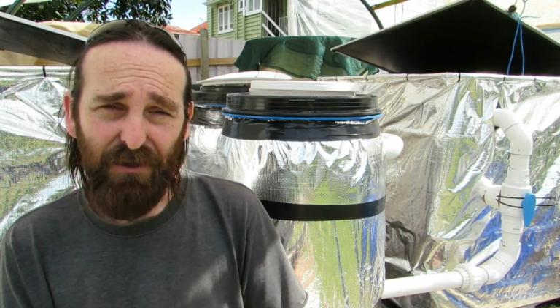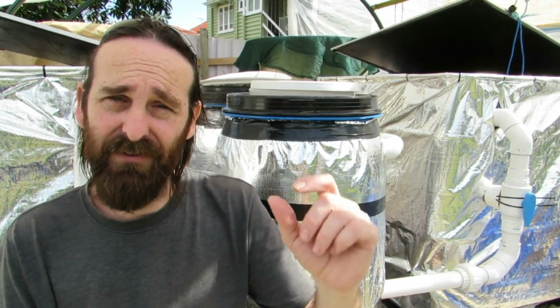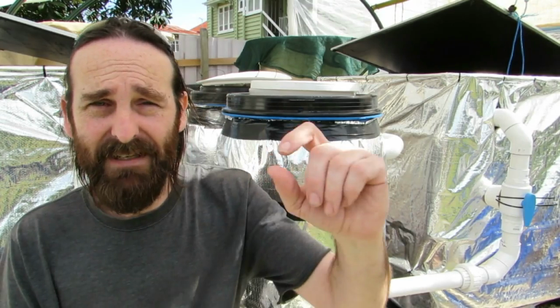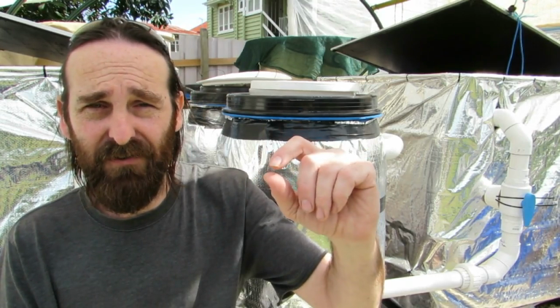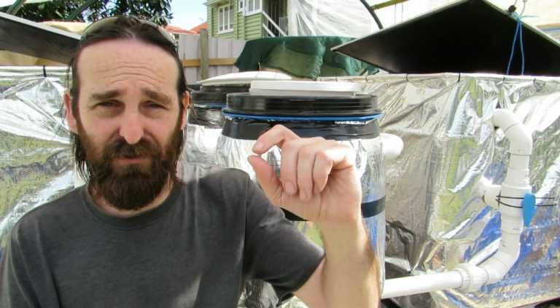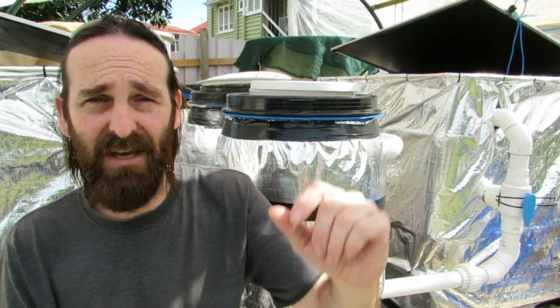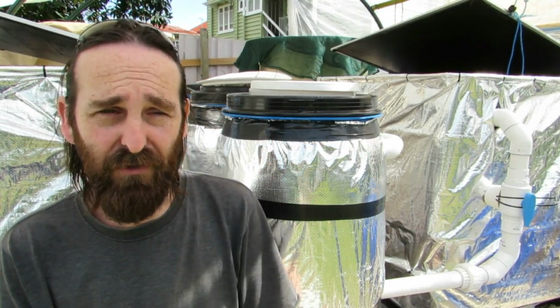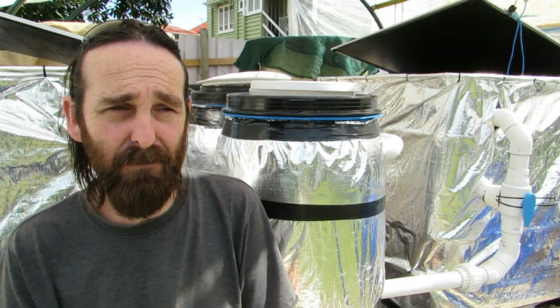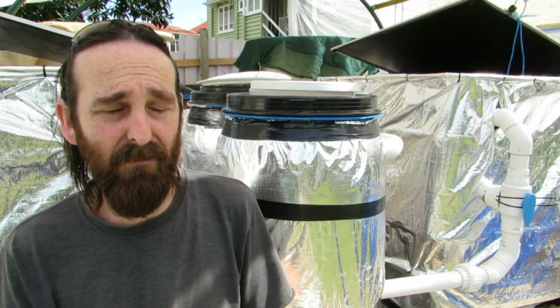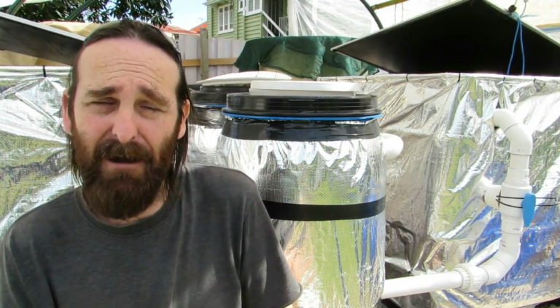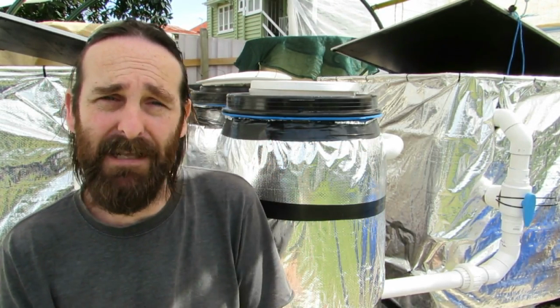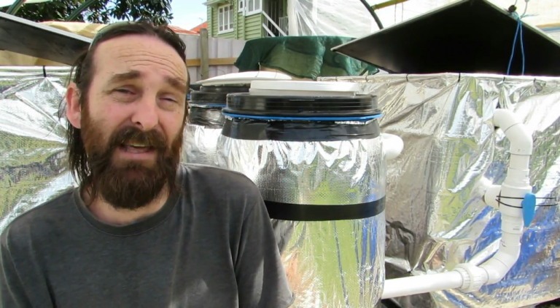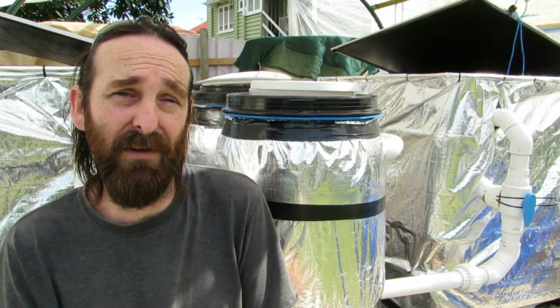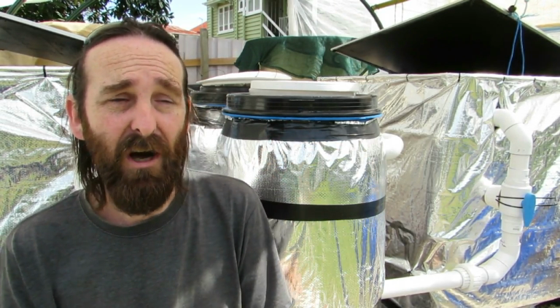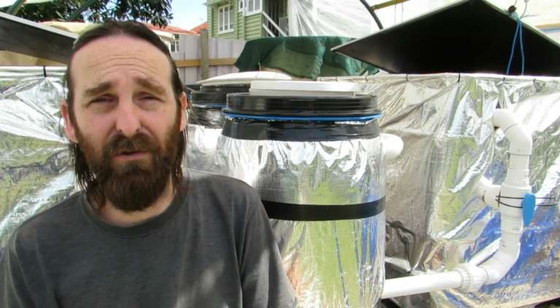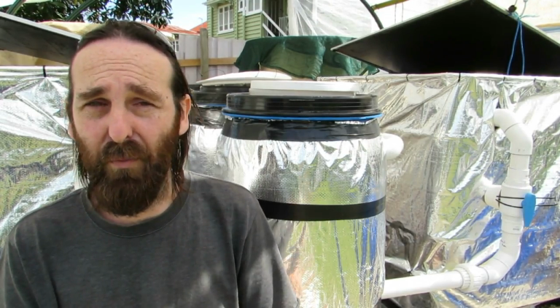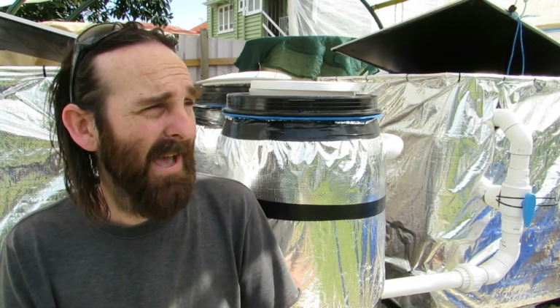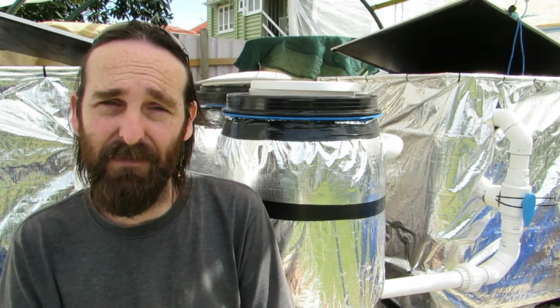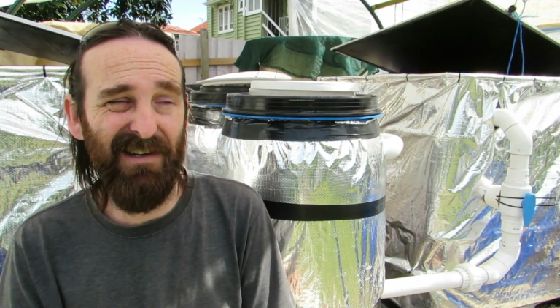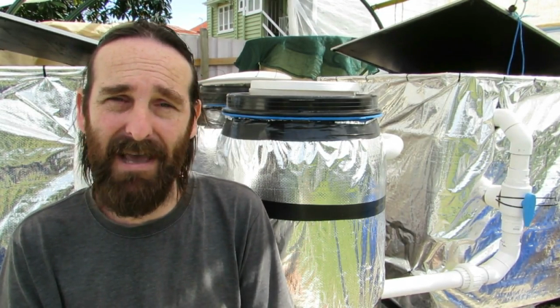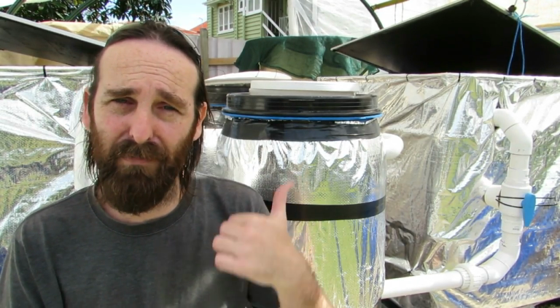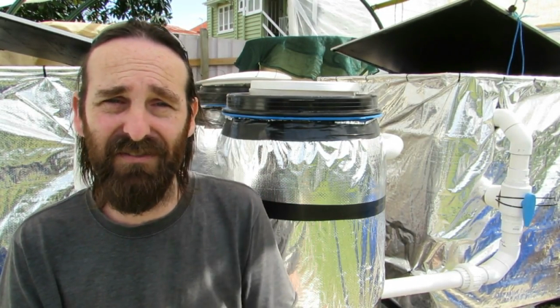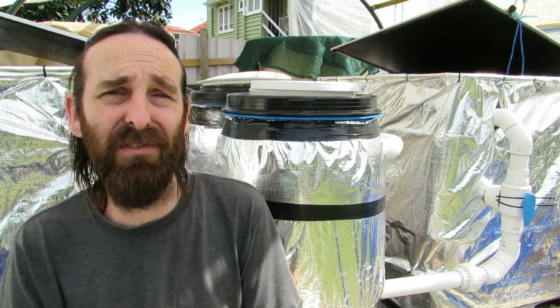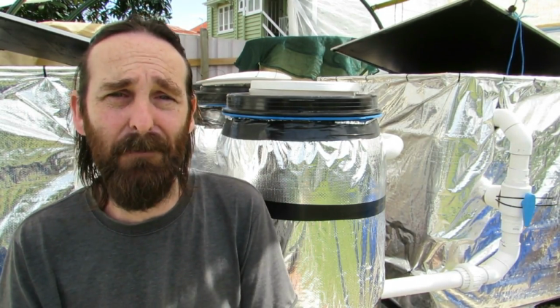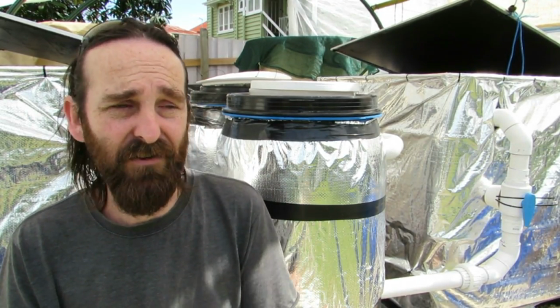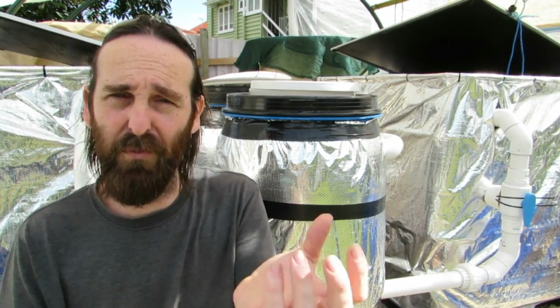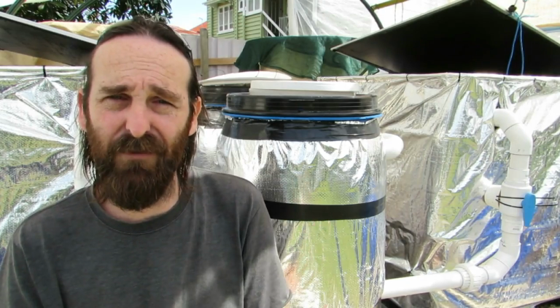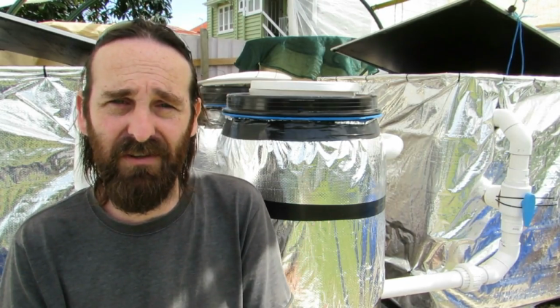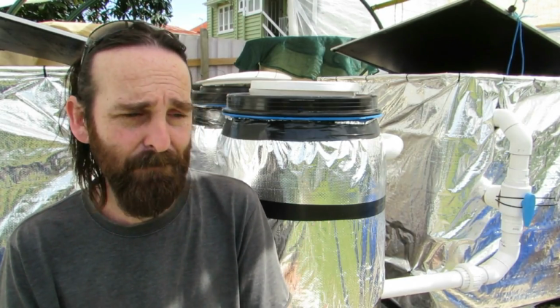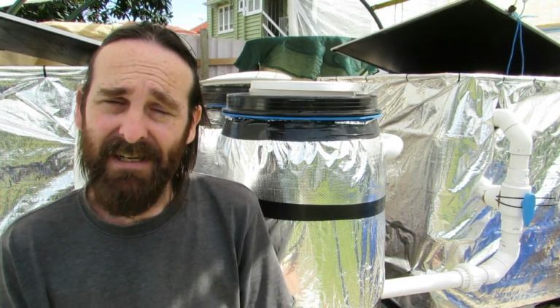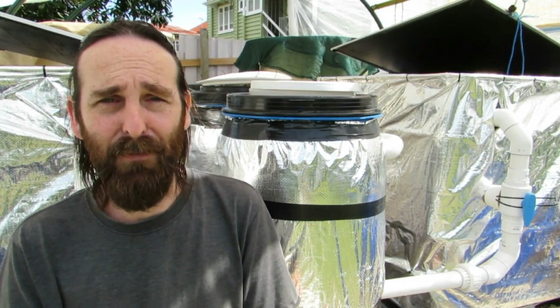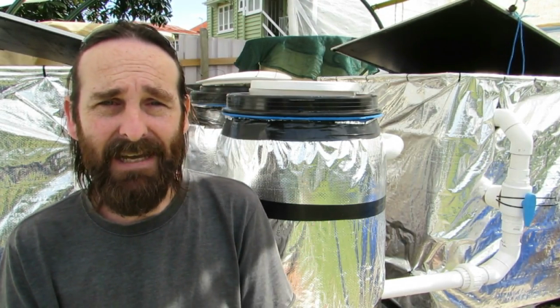I could go into metered doses using calcium hydroxide, but for now I'm pretty happy with that shell grit. I think the bag will probably see out the life of the system with the small handful I'm using, so happy with the pH.